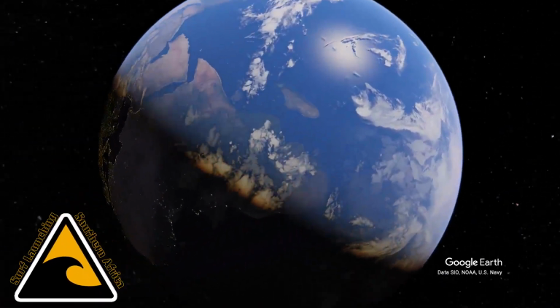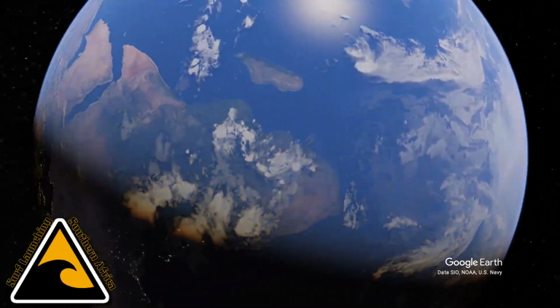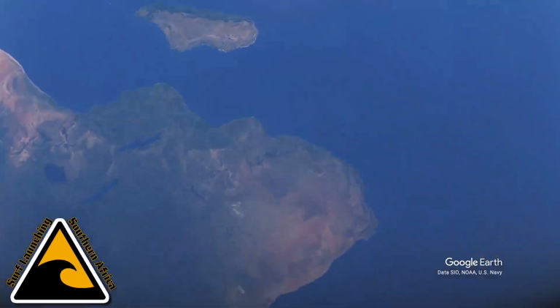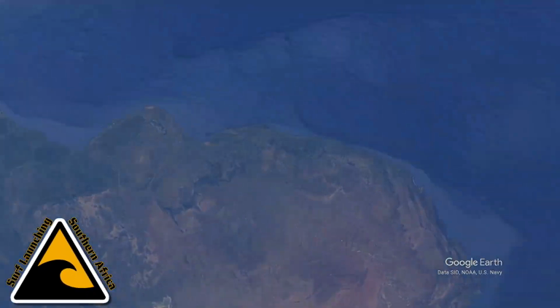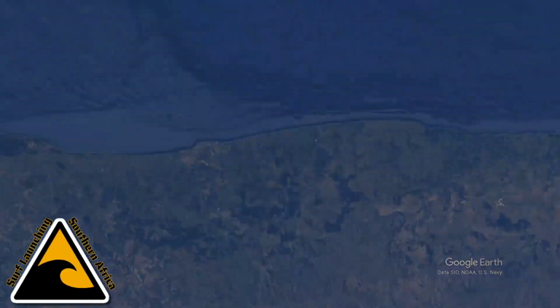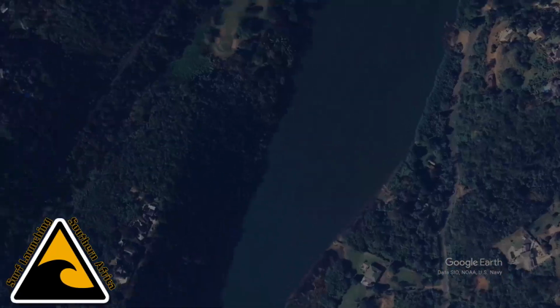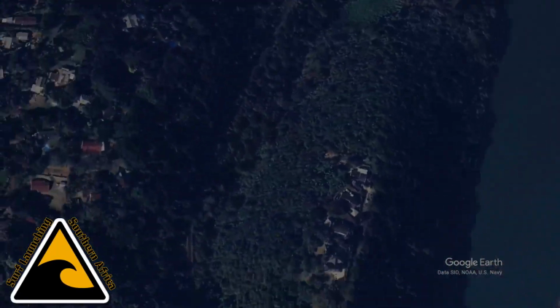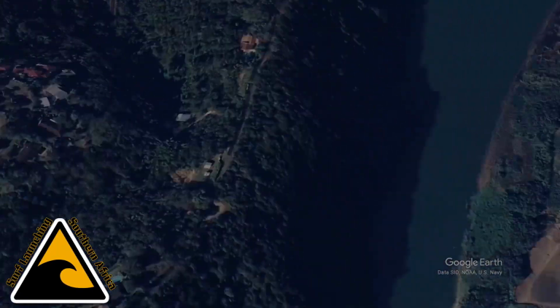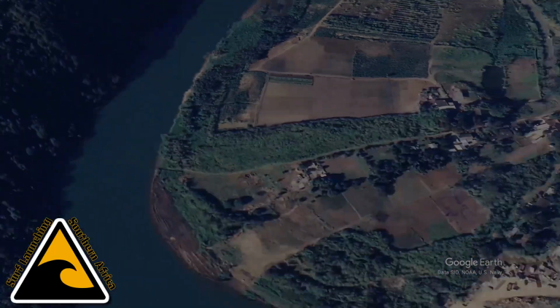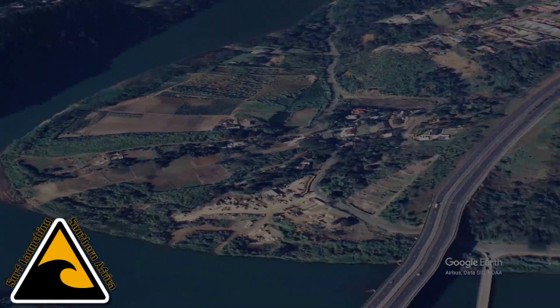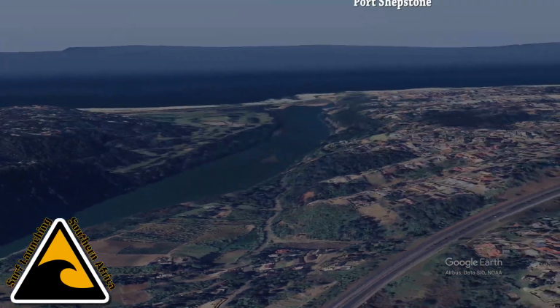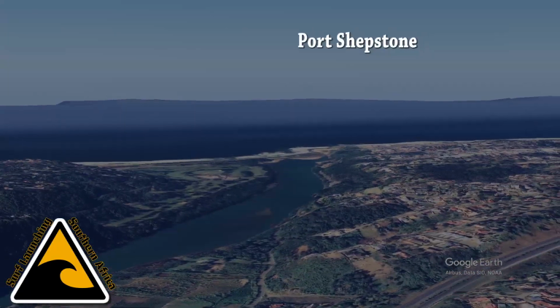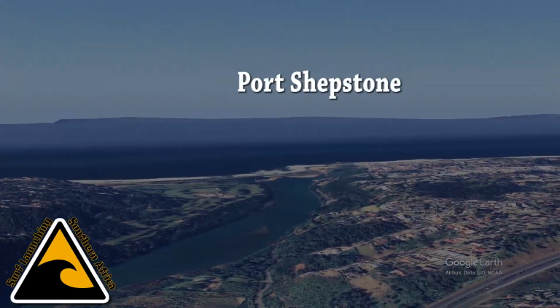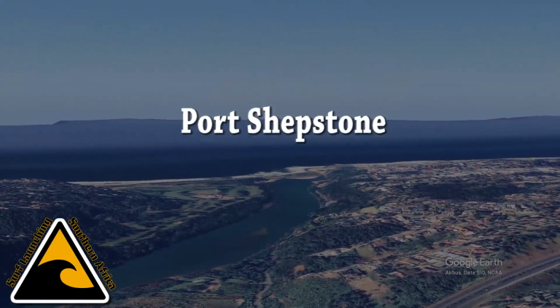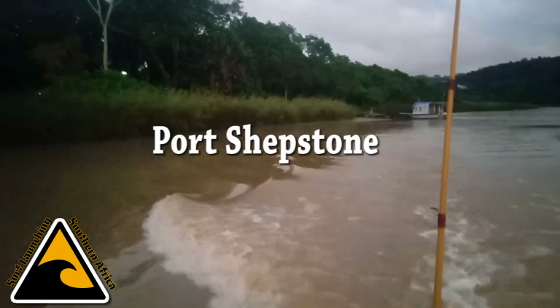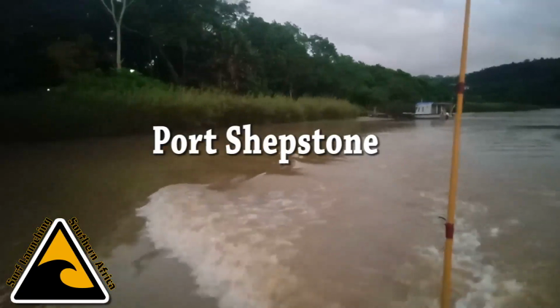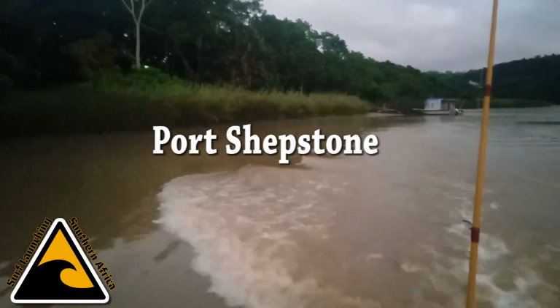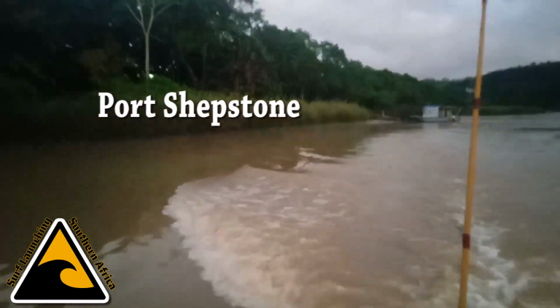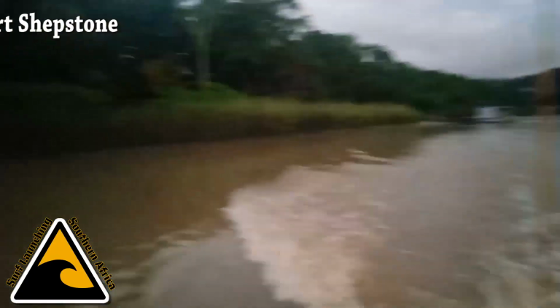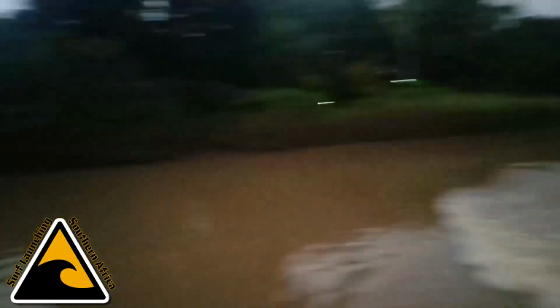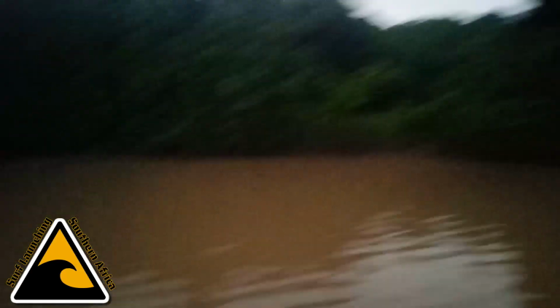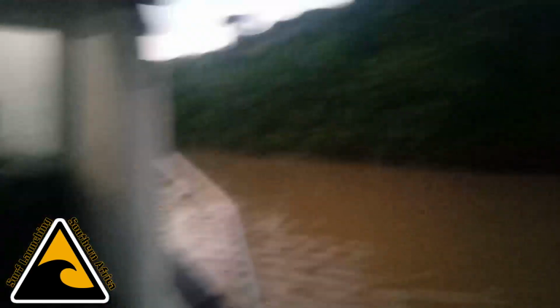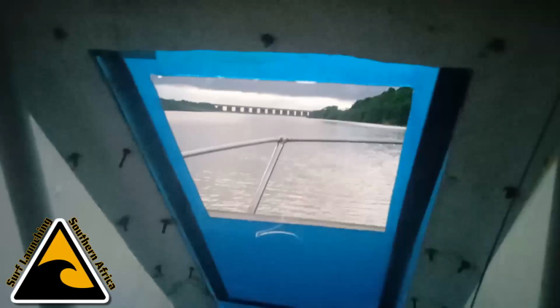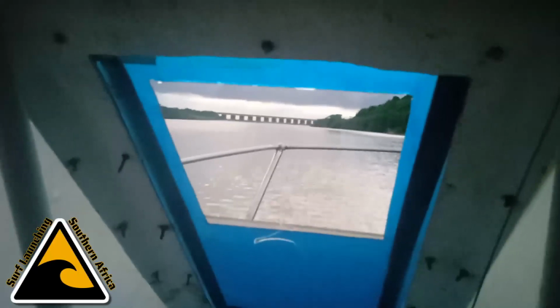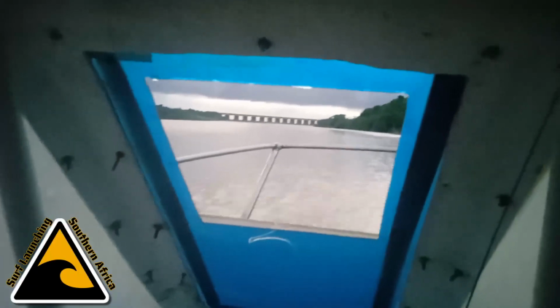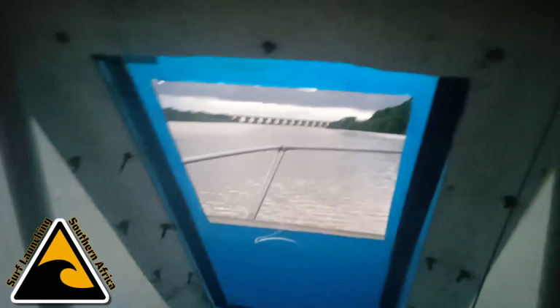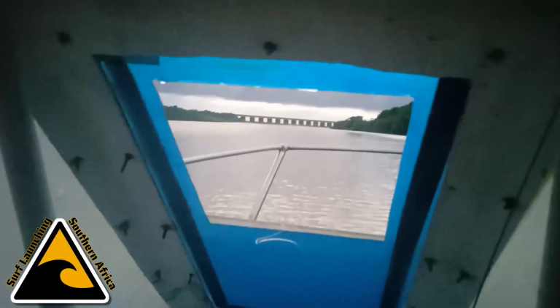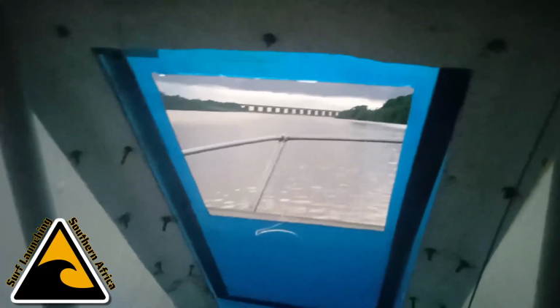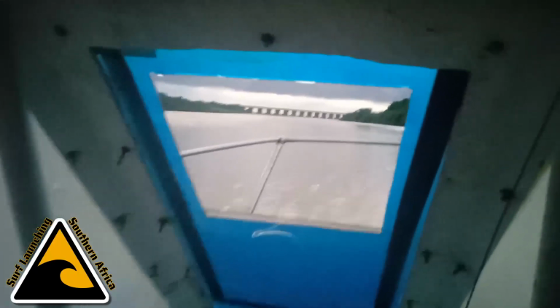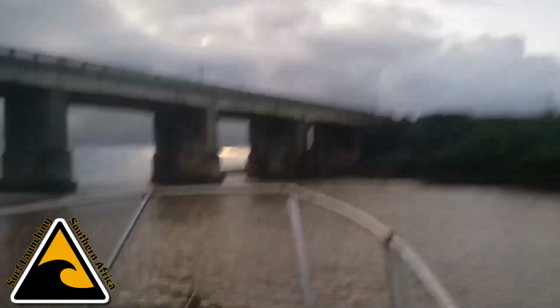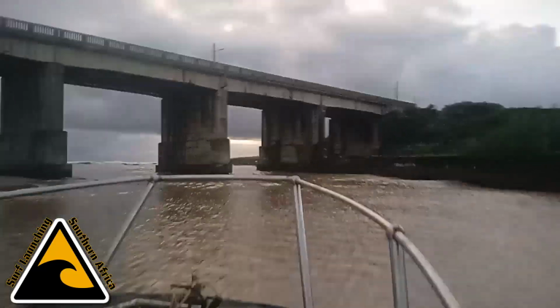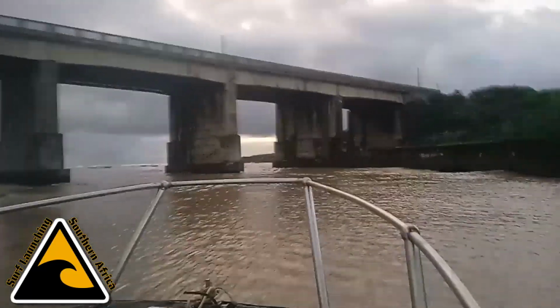Welcome back to Surf Launching Southern Africa. We're in Port Shepstone again, and we've got Bululani on his fifth day of his fishing guide course at the Umzumkulu Marina, being run by umzumkuluadrenaline.co.za.